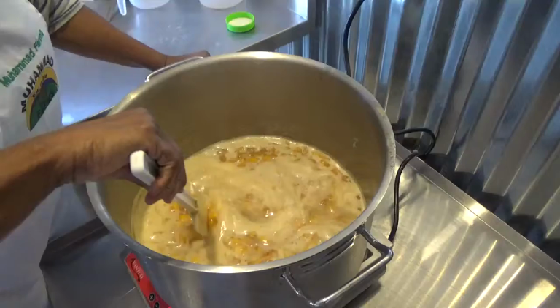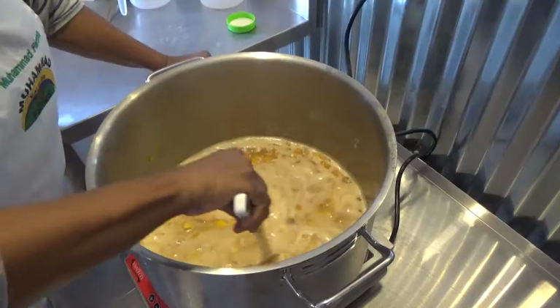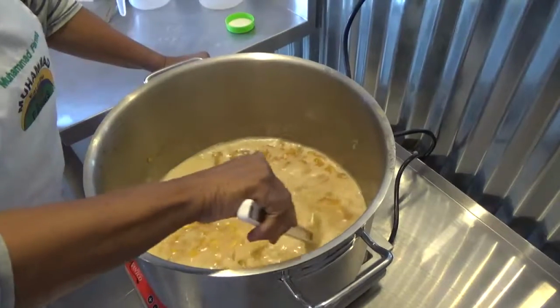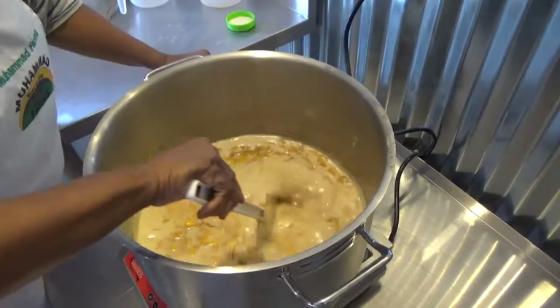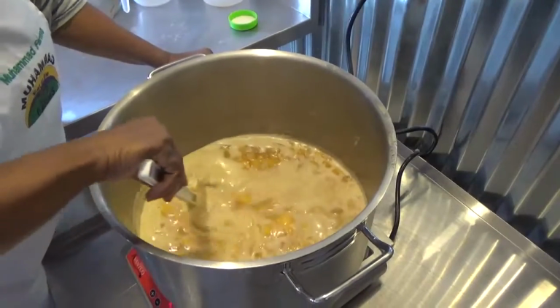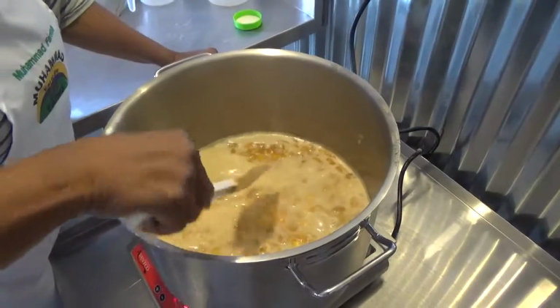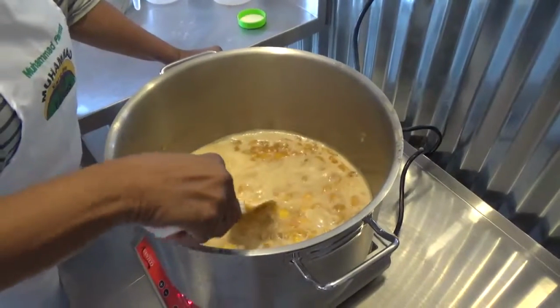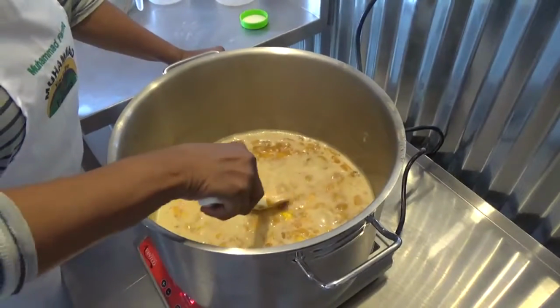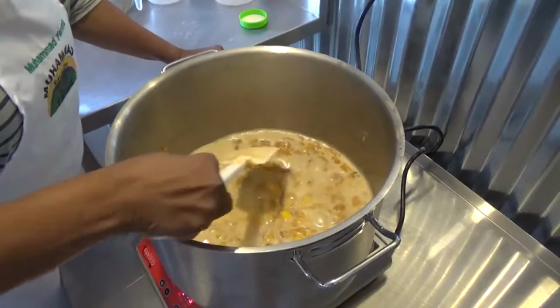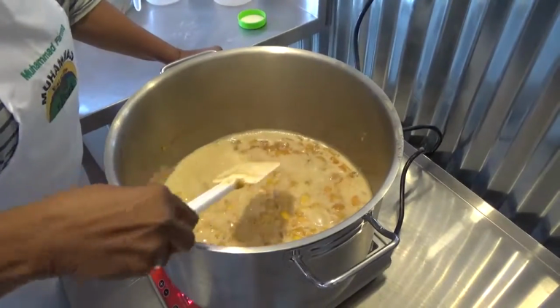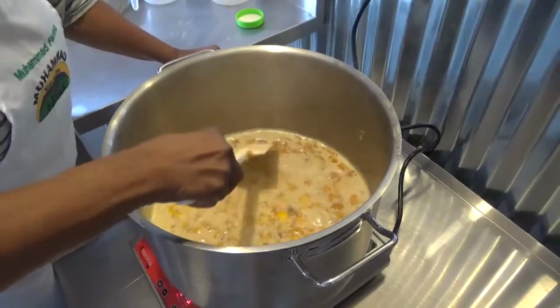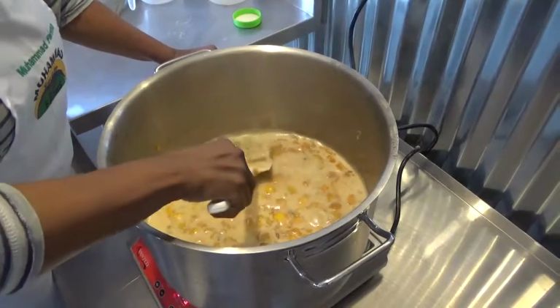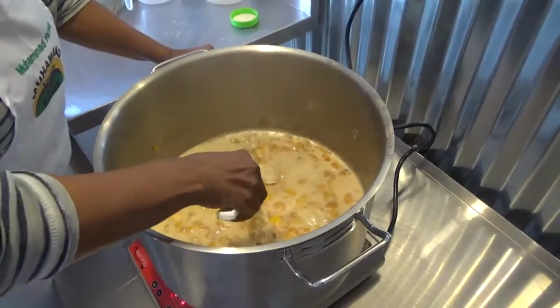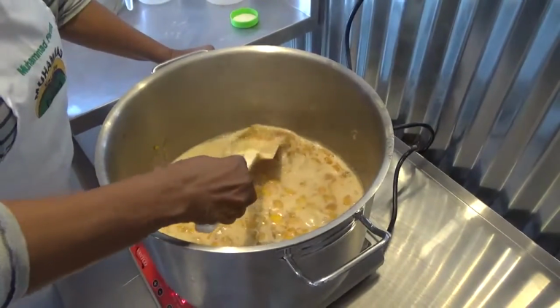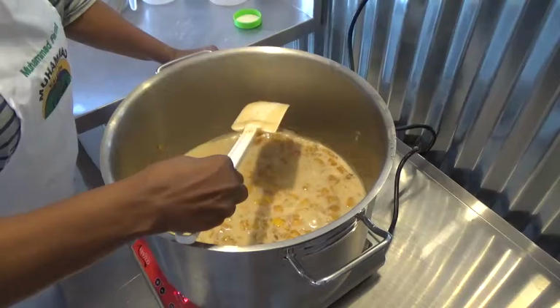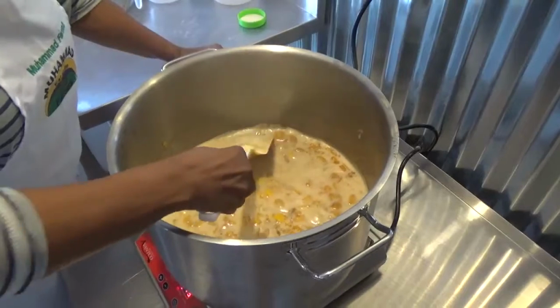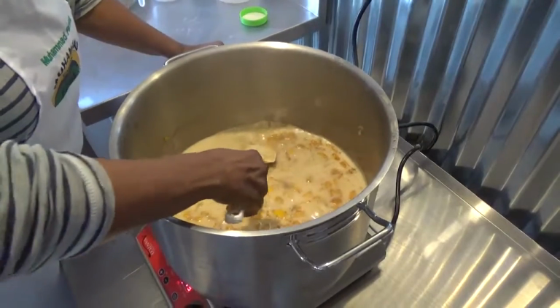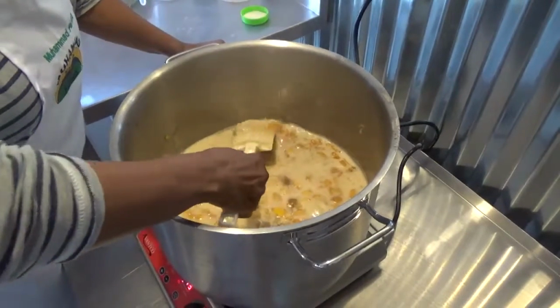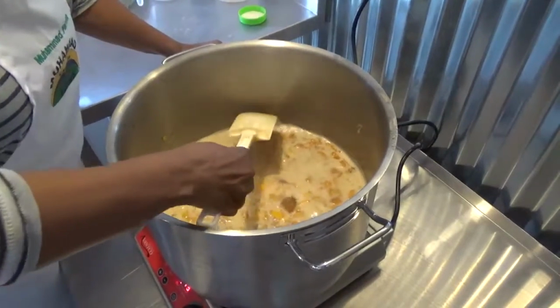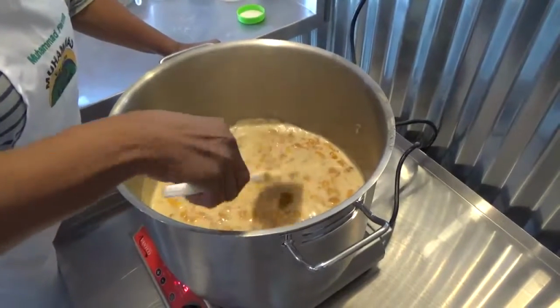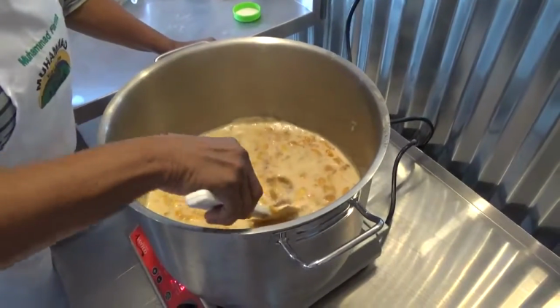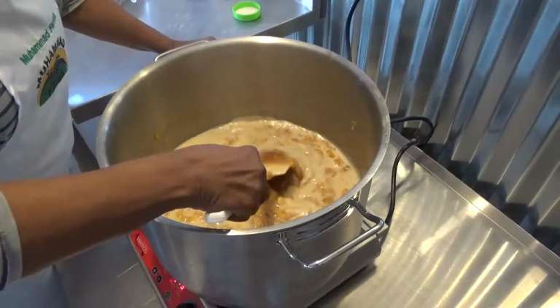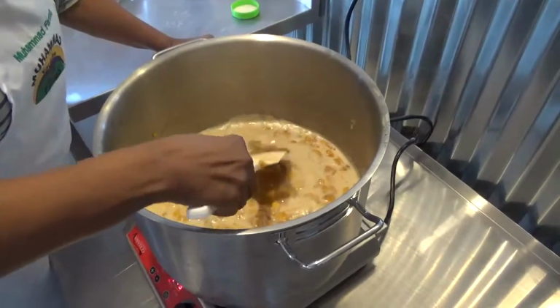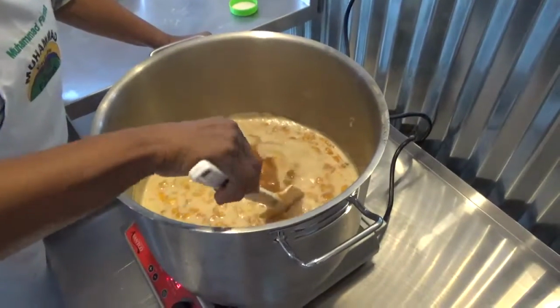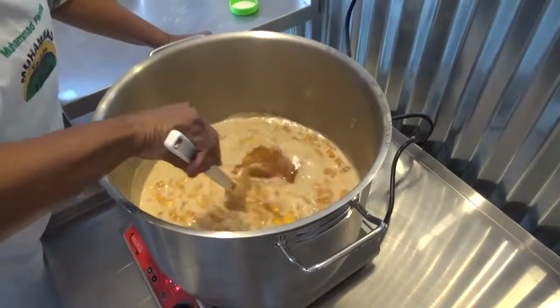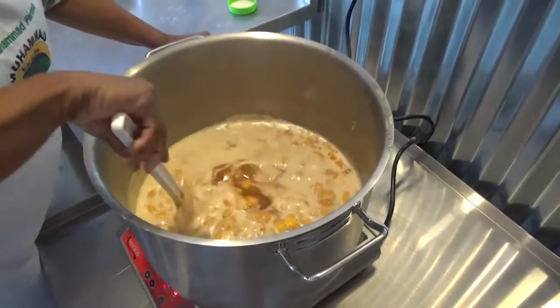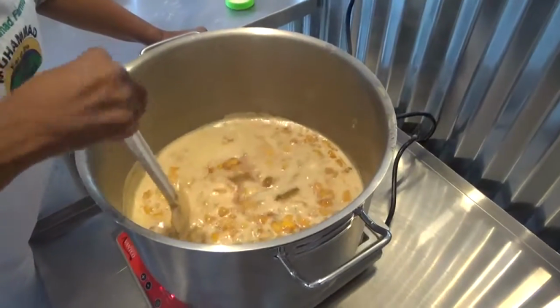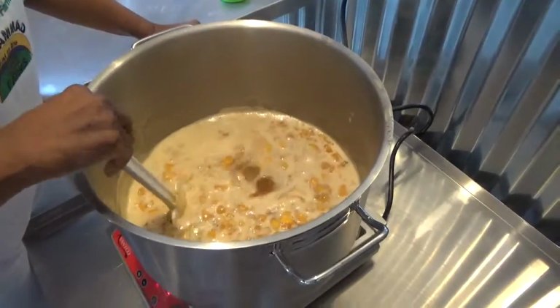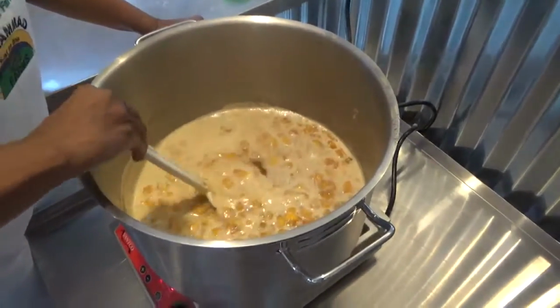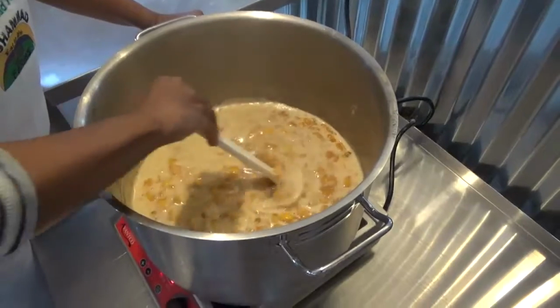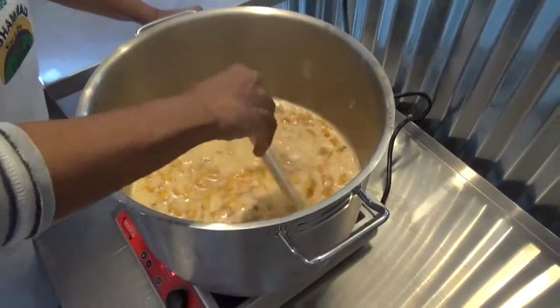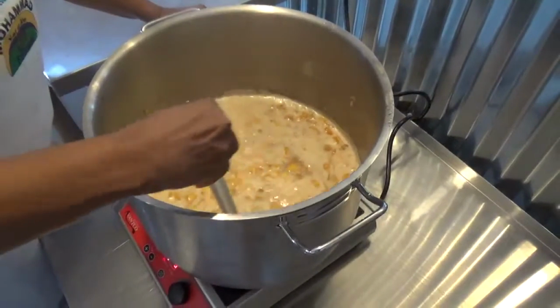You'll also notice that the color is a deeper color — the liquid in the peaches — and that's because of the demerara sugar.